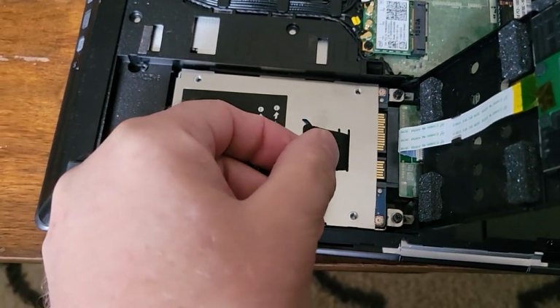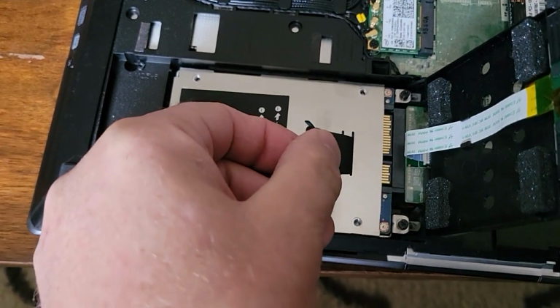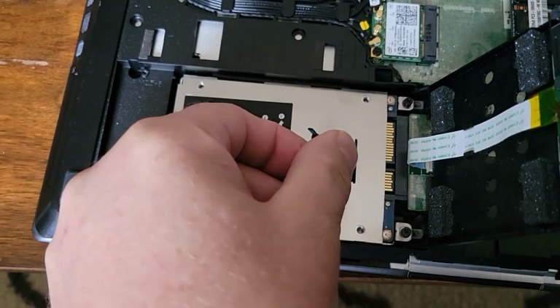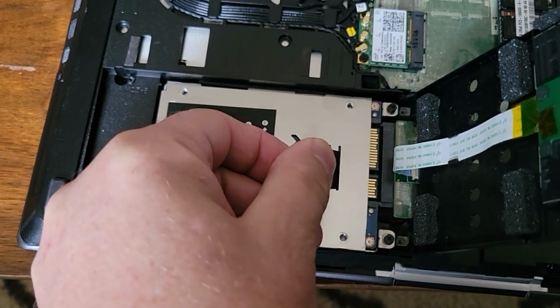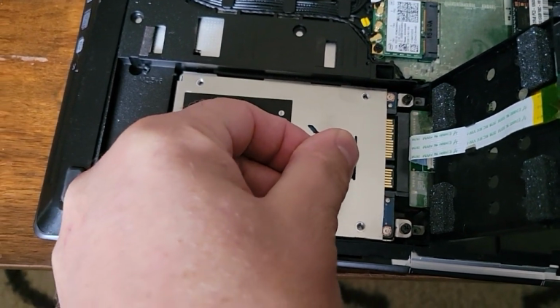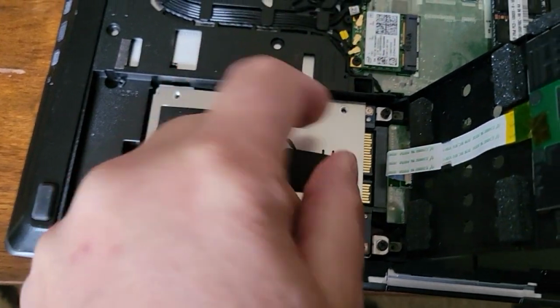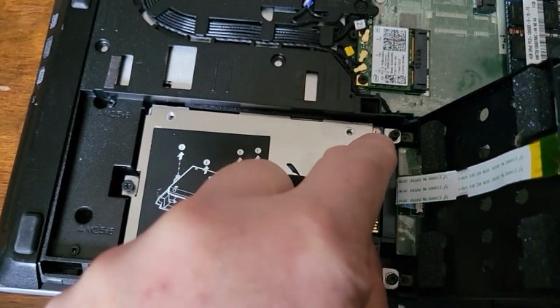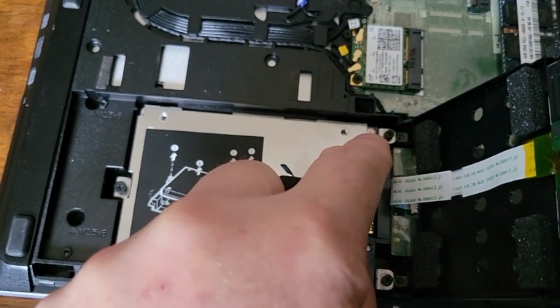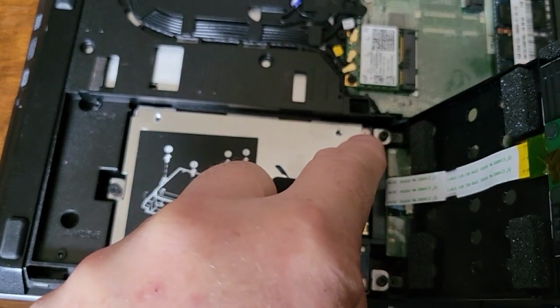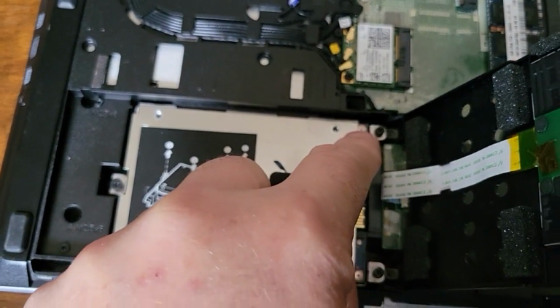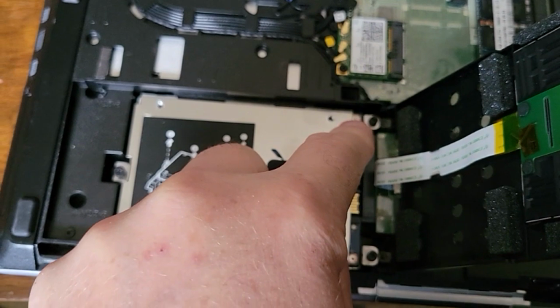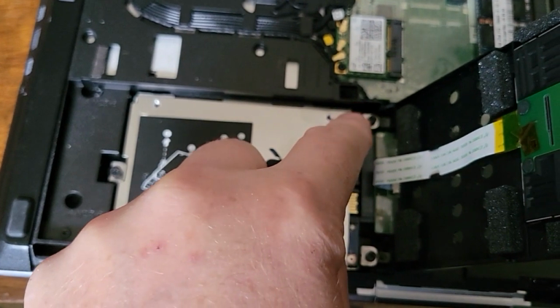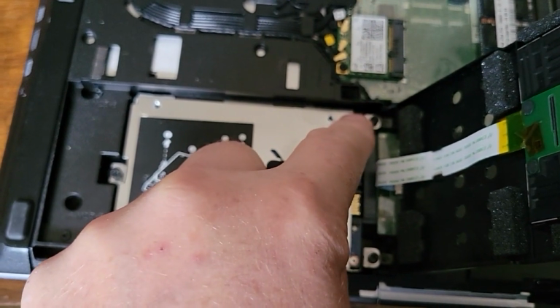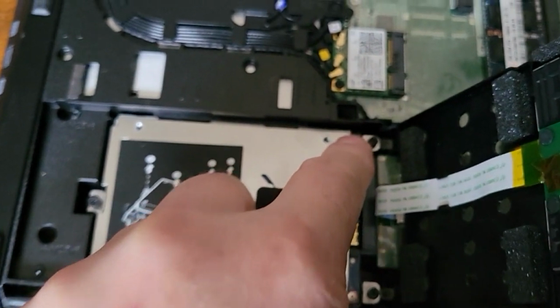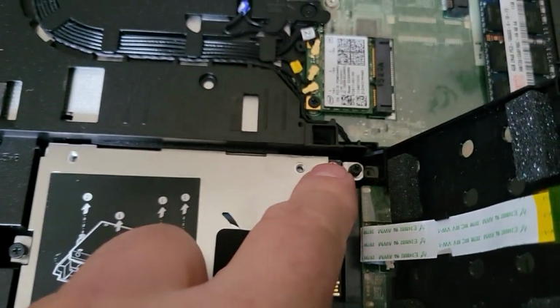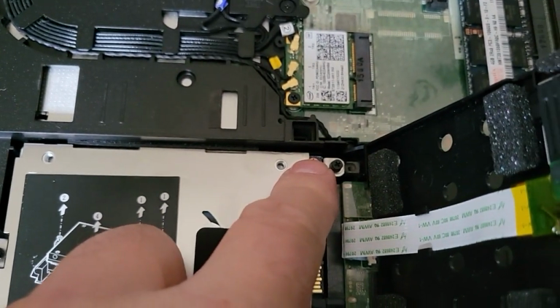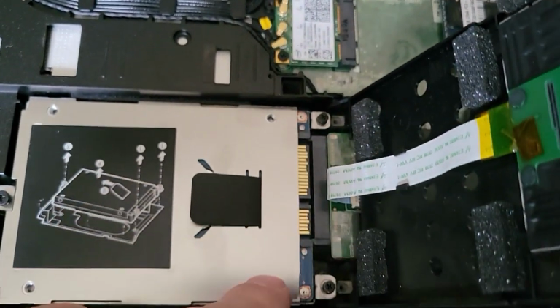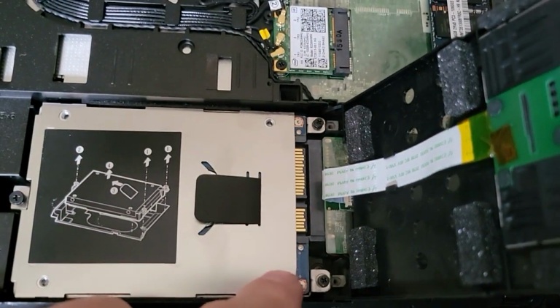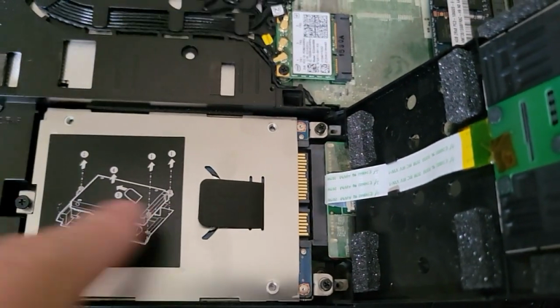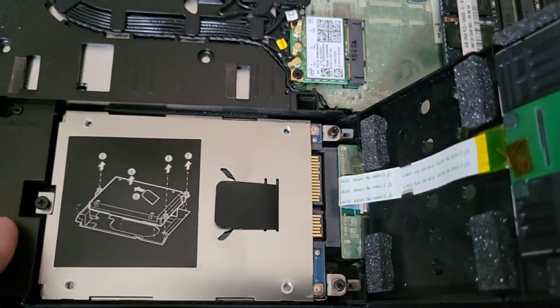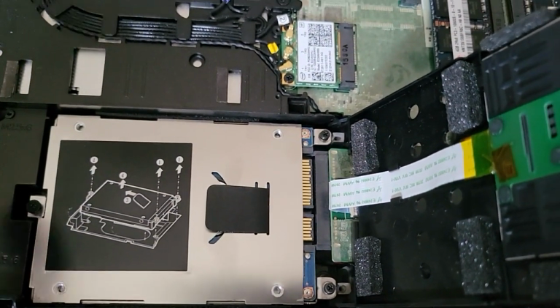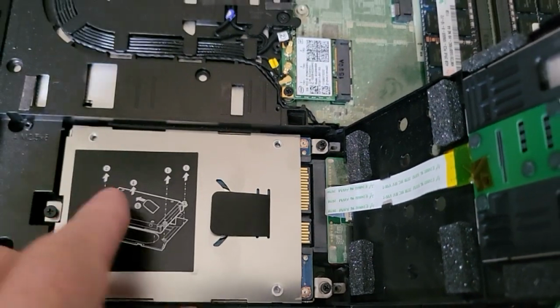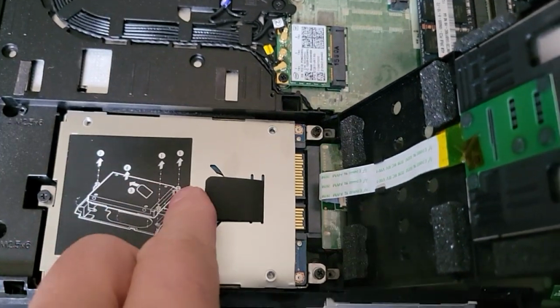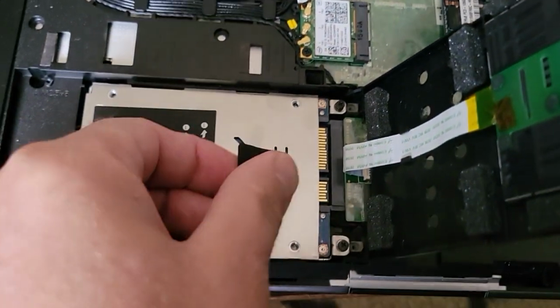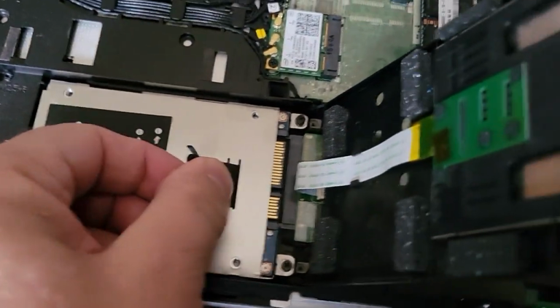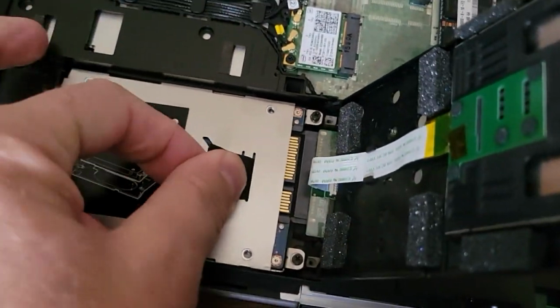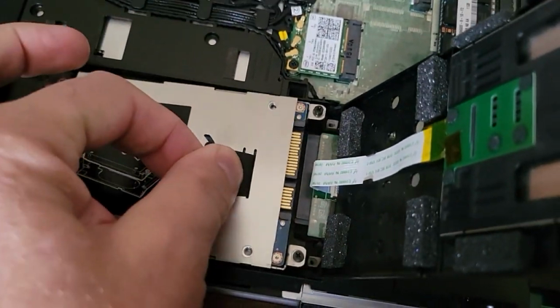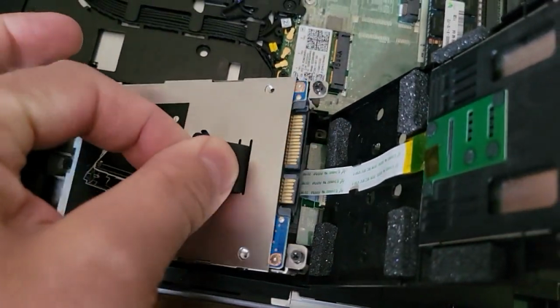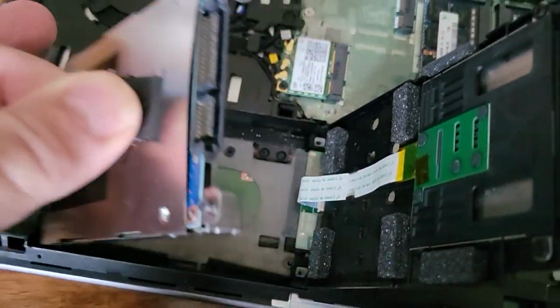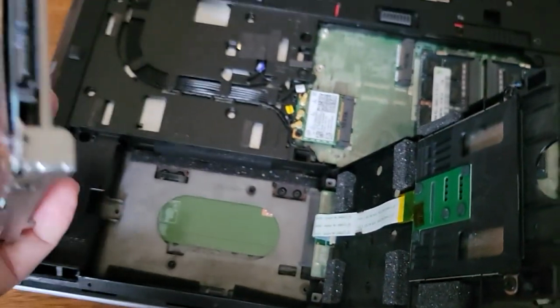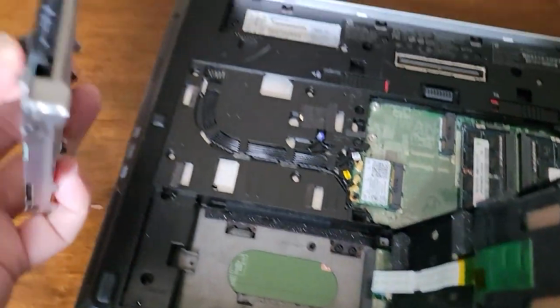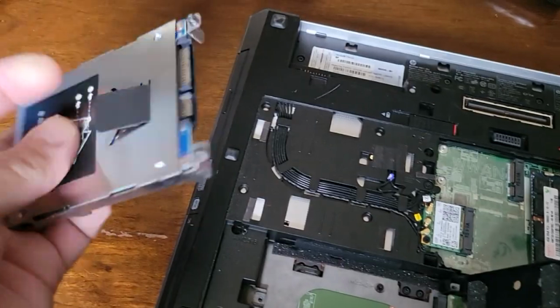Then you're going to want to loosen the screws: one here, one here, one here — three of them. Then you pull sideways and there's your hard drive.